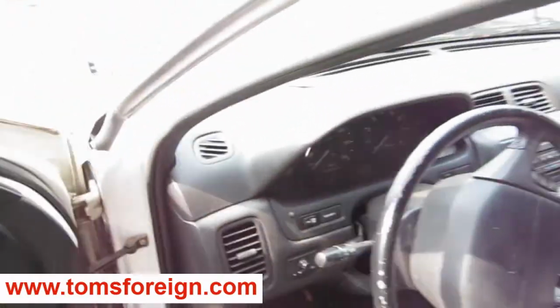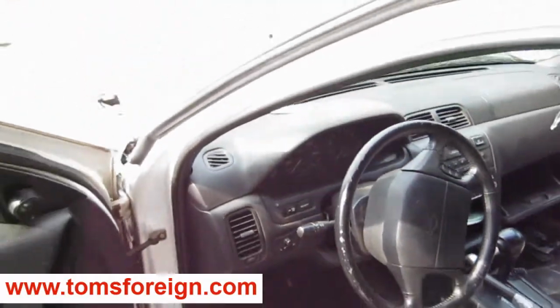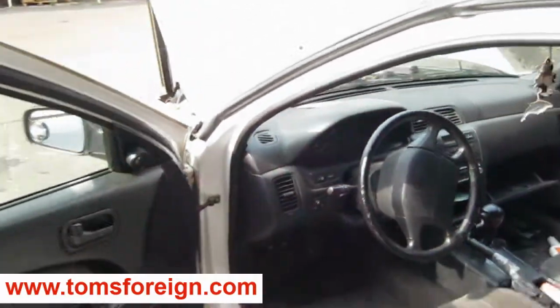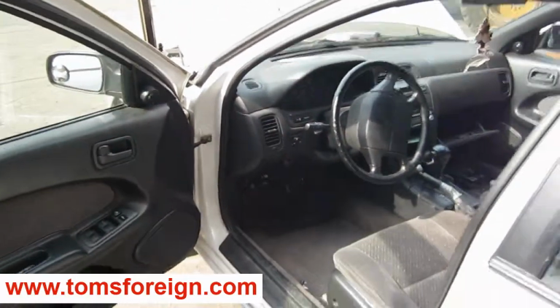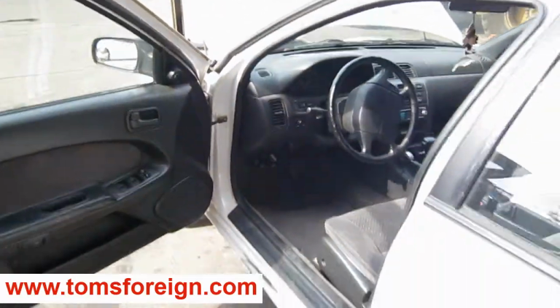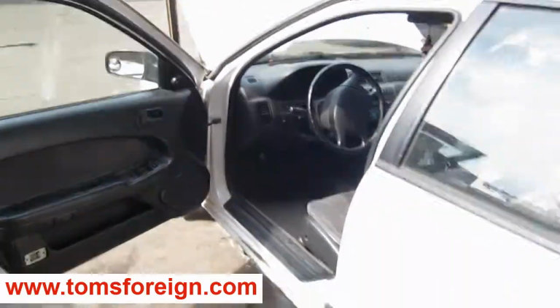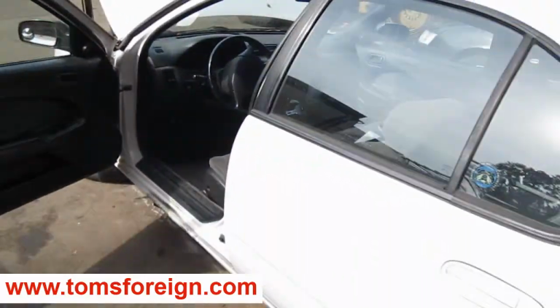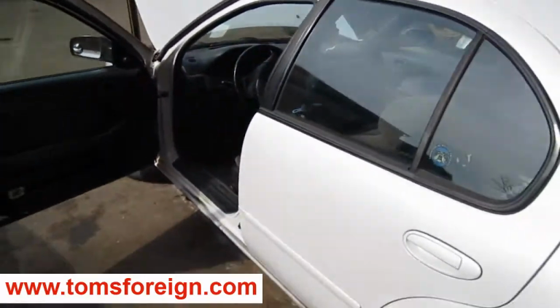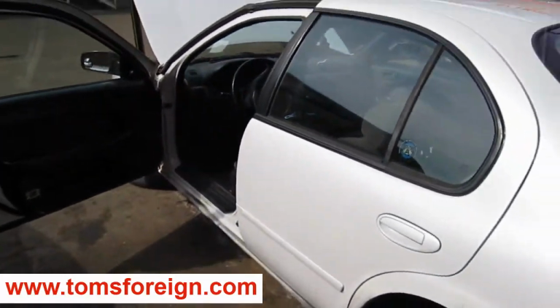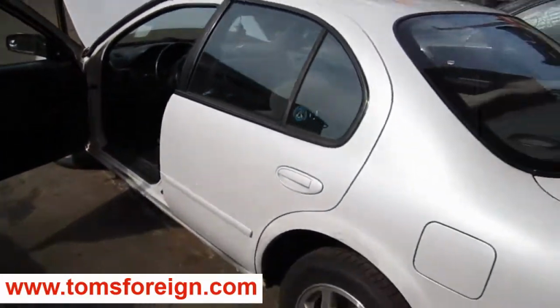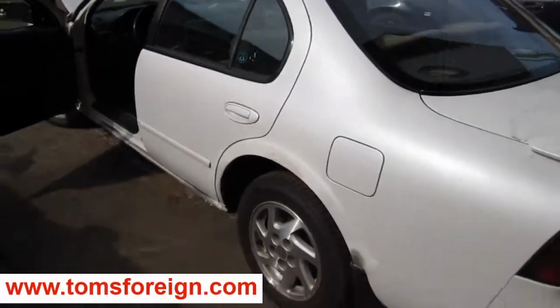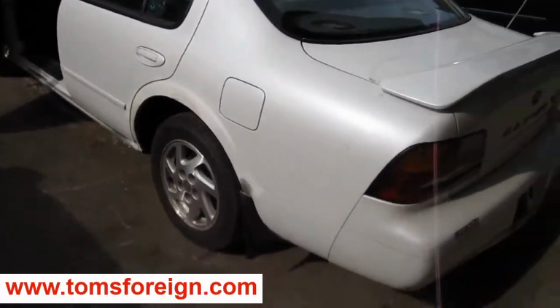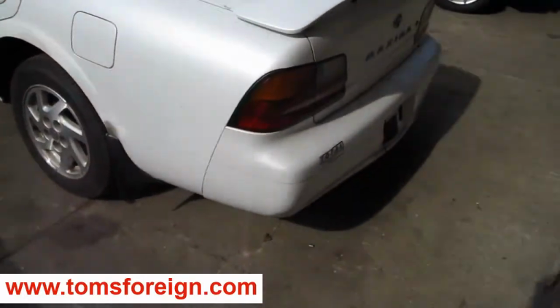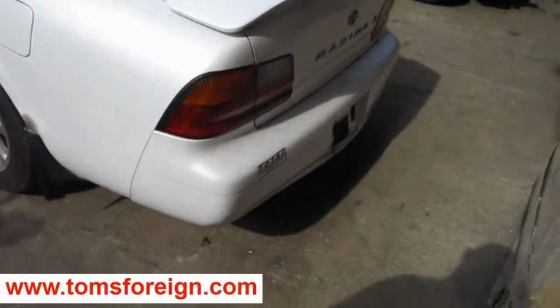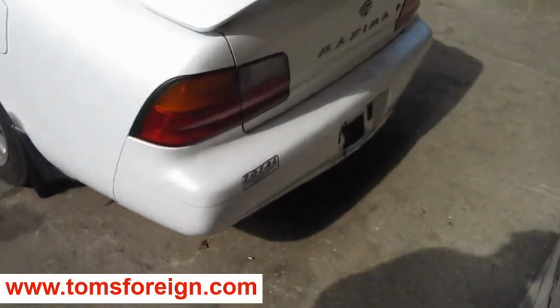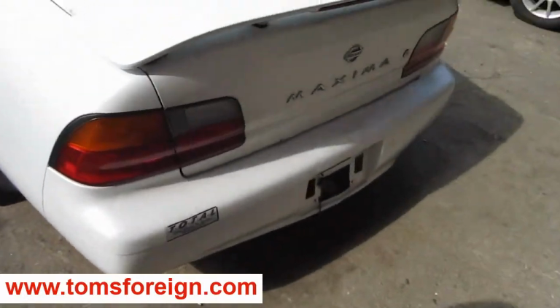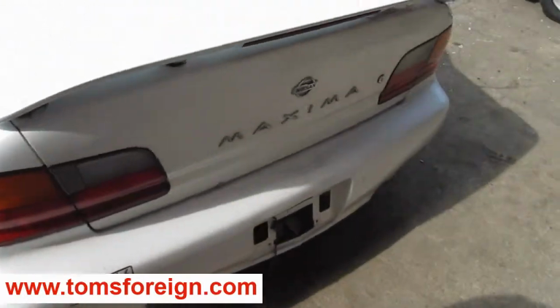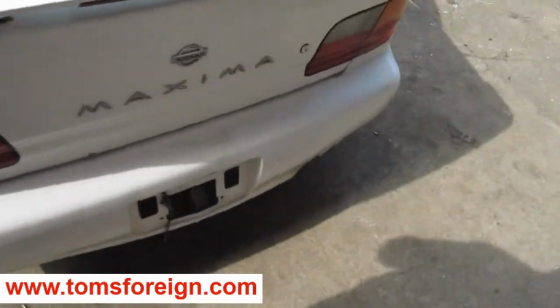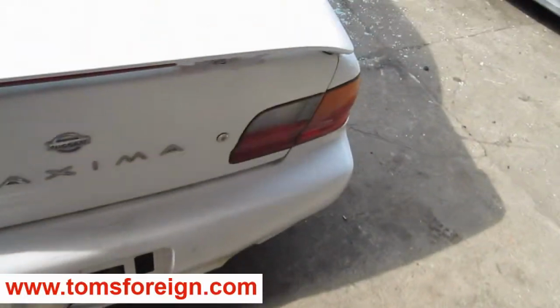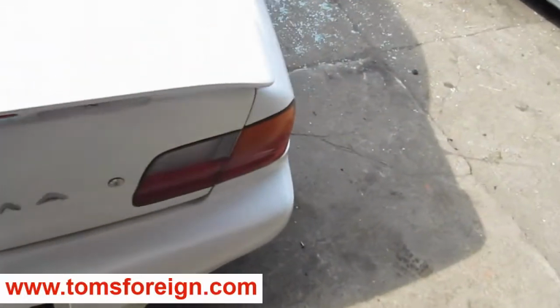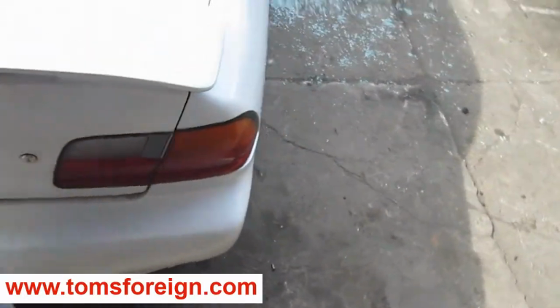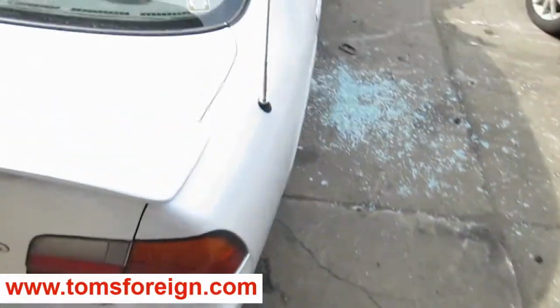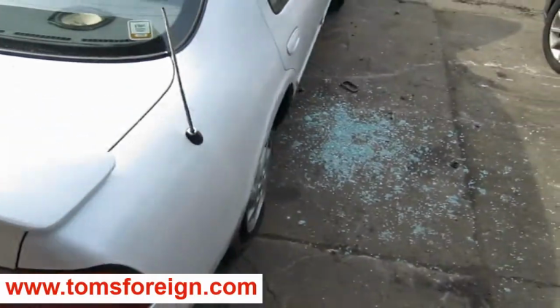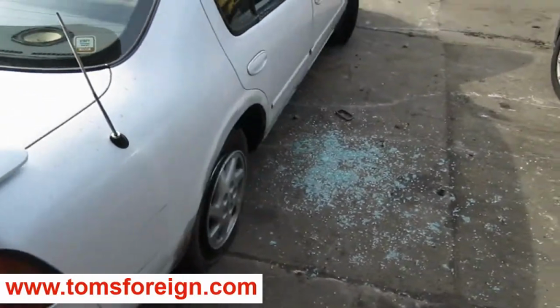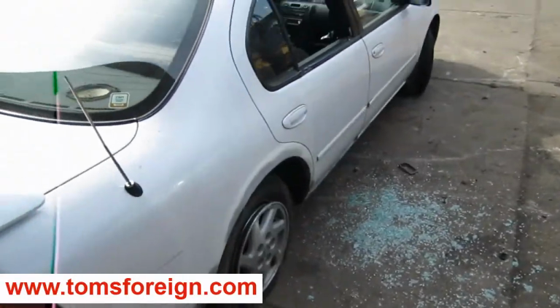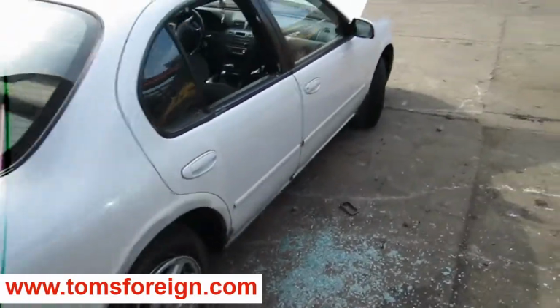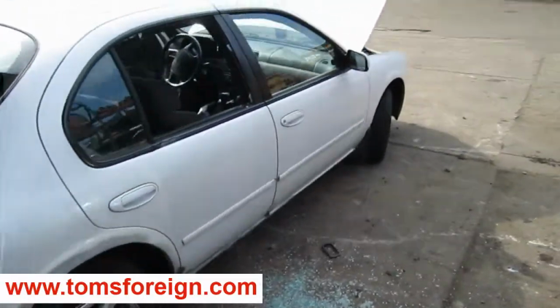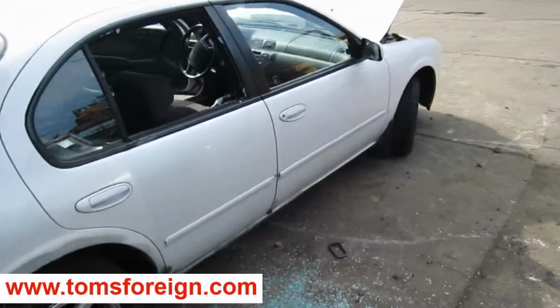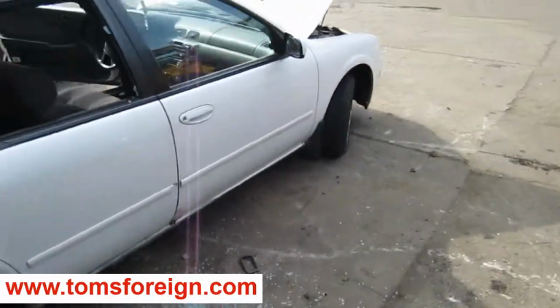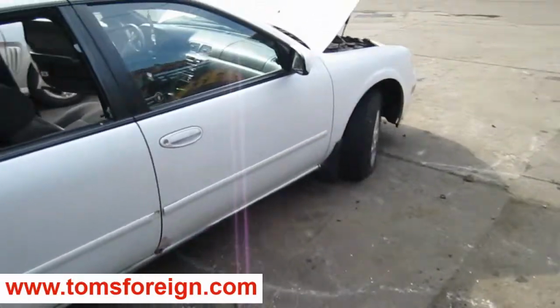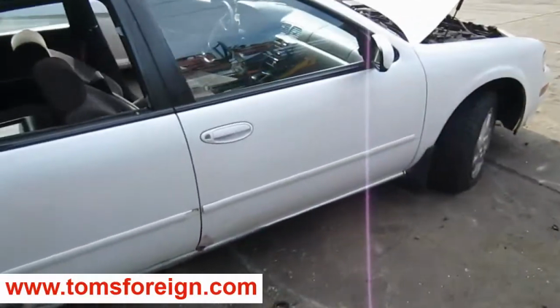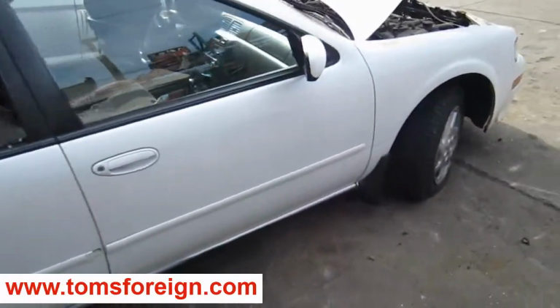We purchased this vehicle locally through one of our tow yards due to it being an abandoned car and it has a bad engine. It still has several good body parts and has a good transmission as well. You can also visit us on the web at www.tomsforeign.com.